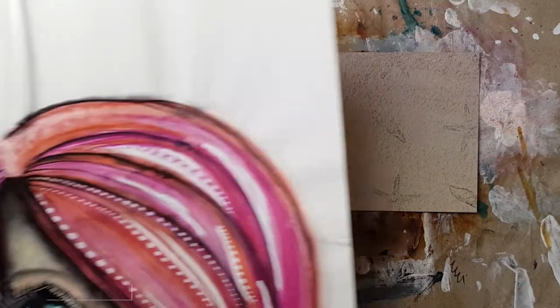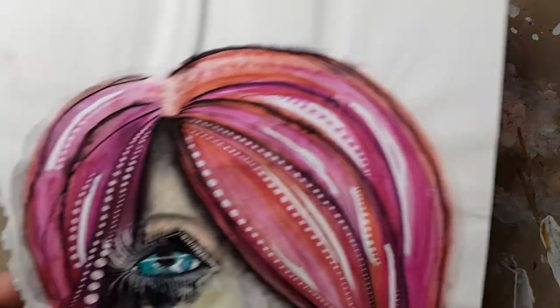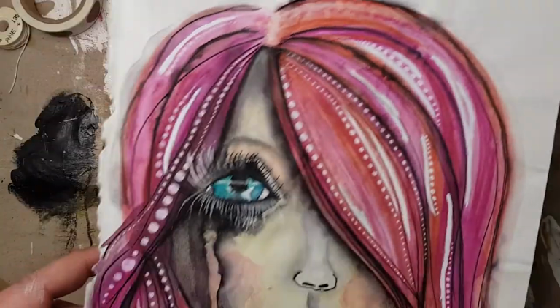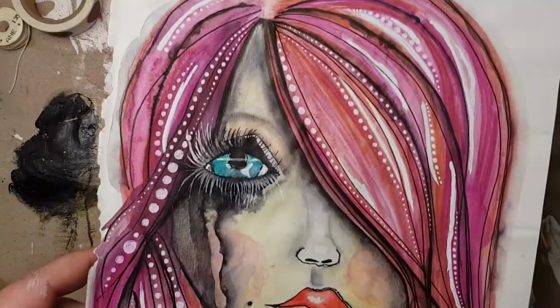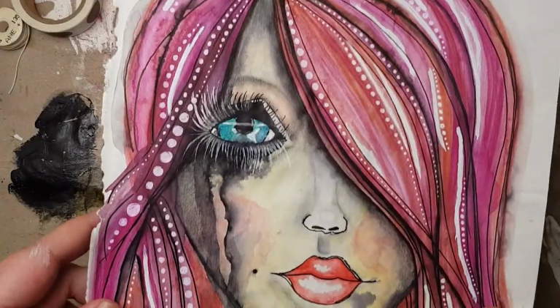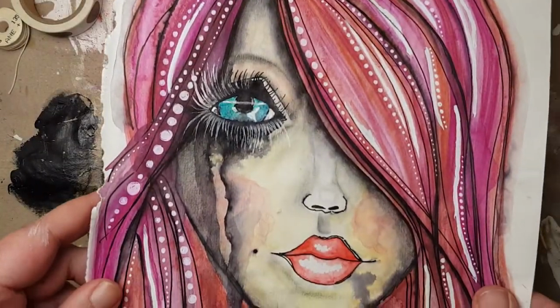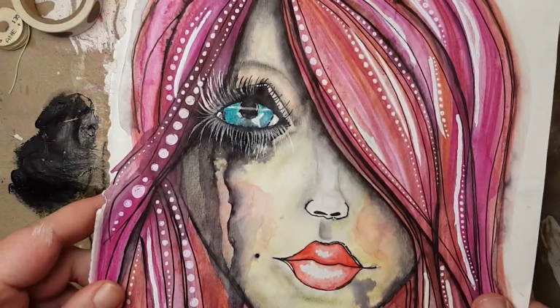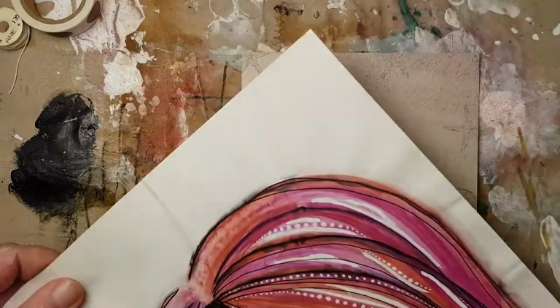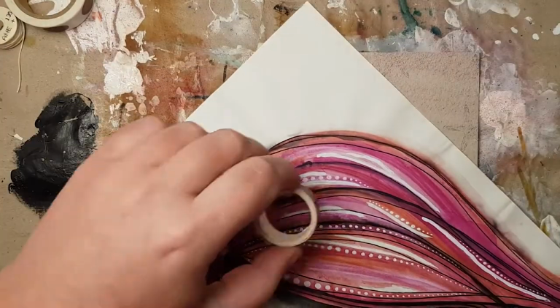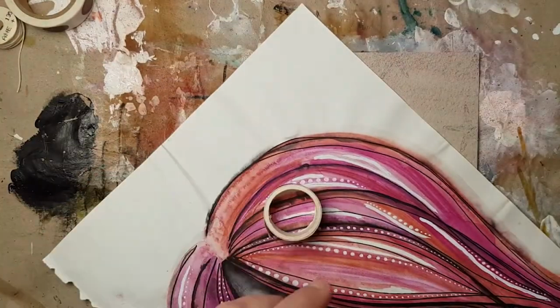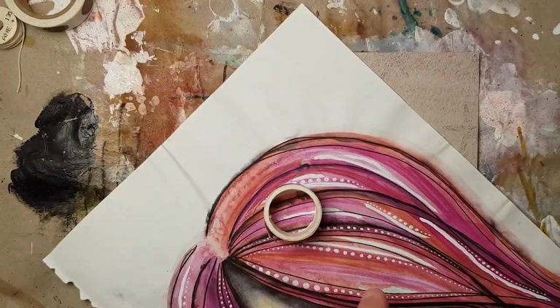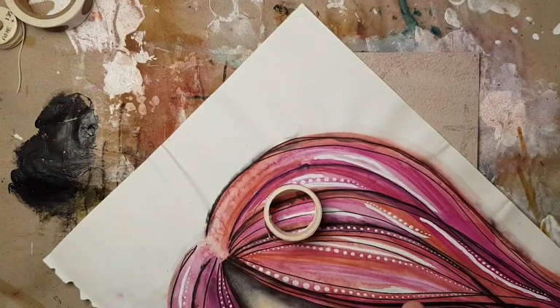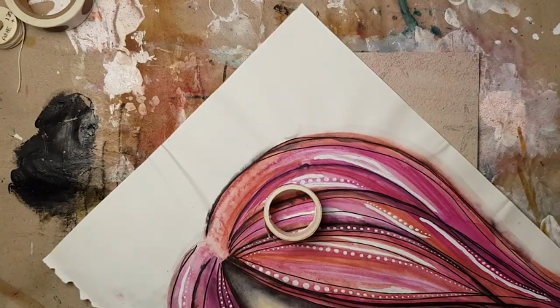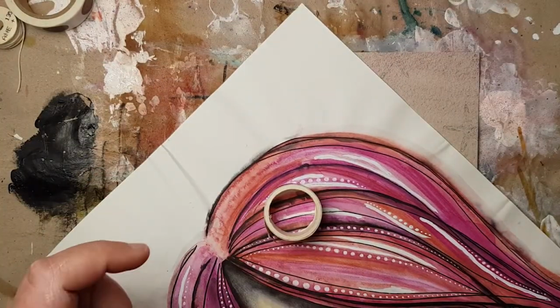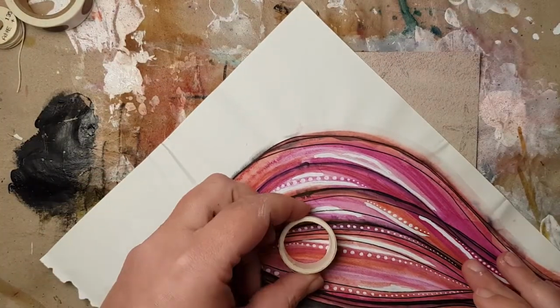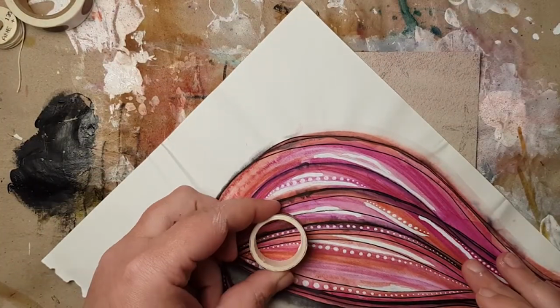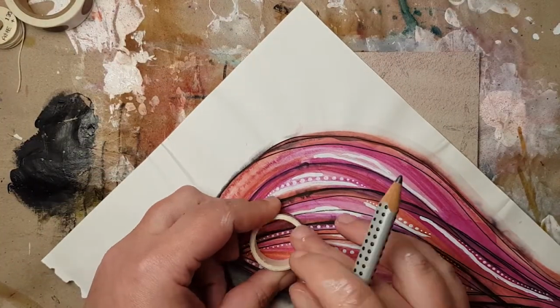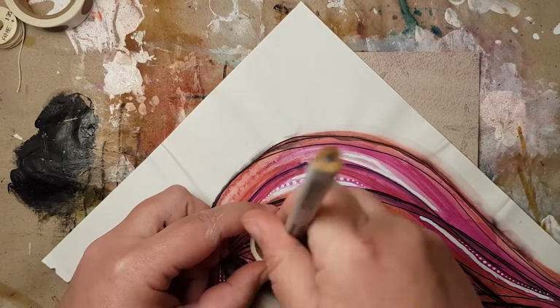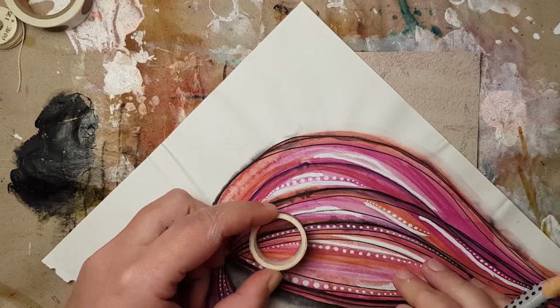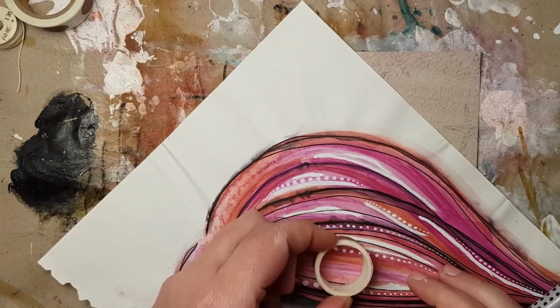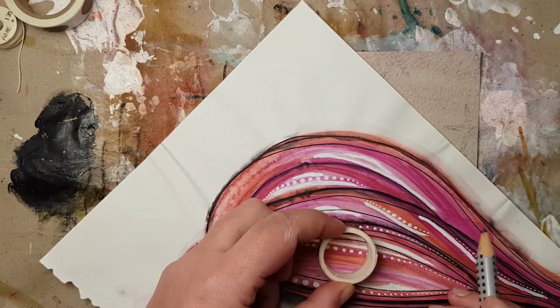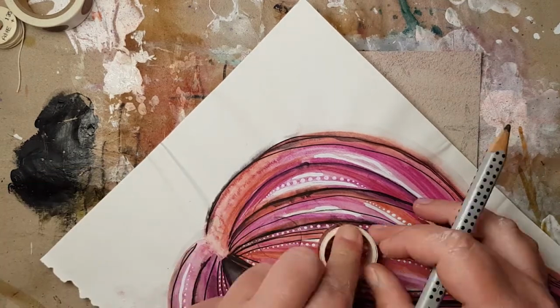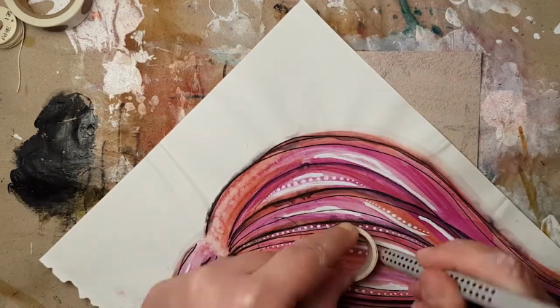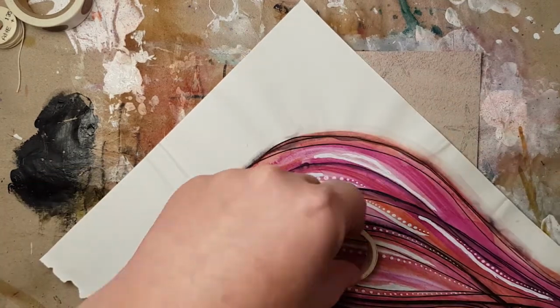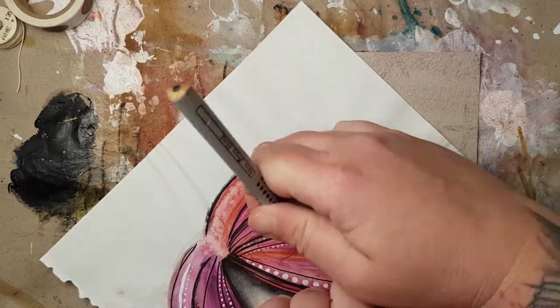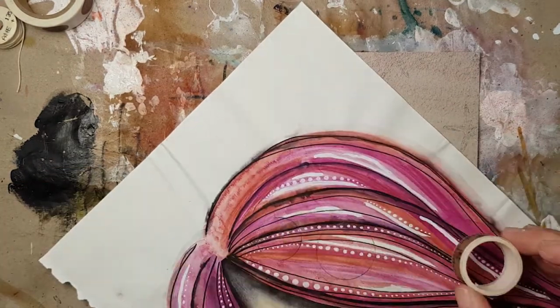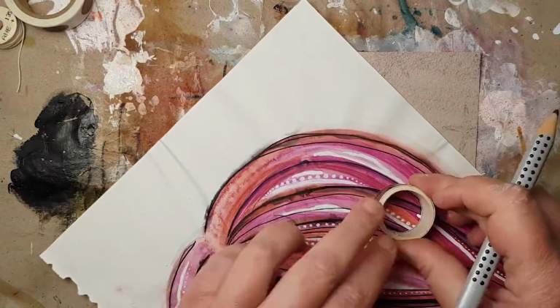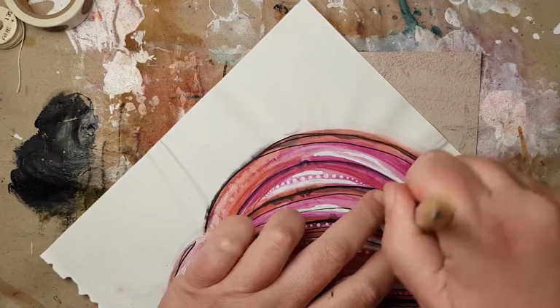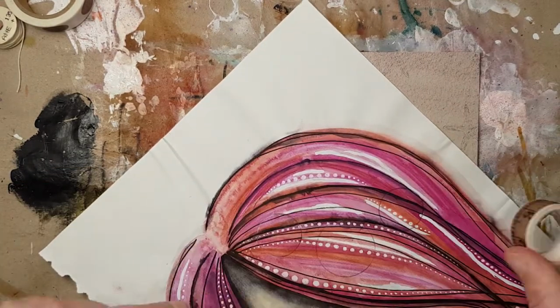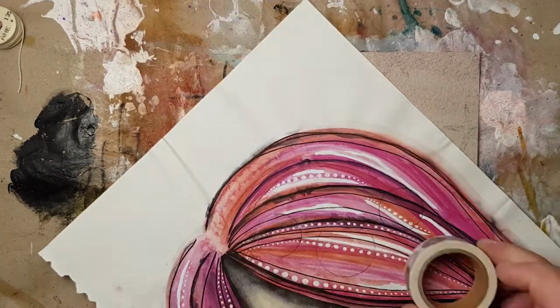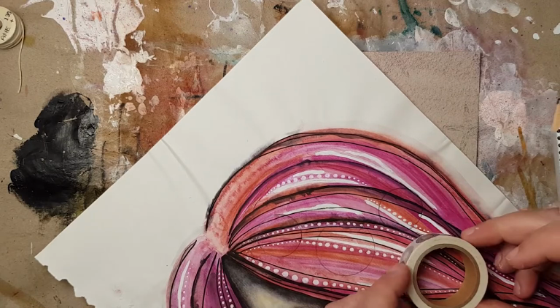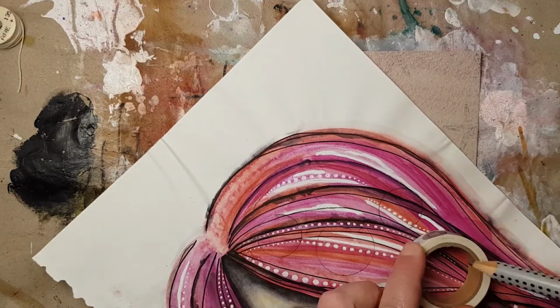For this one I used this obviously failed mixed media face that I had from my very first art journal, where I tried different things. This was one of my very first mixed media faces.